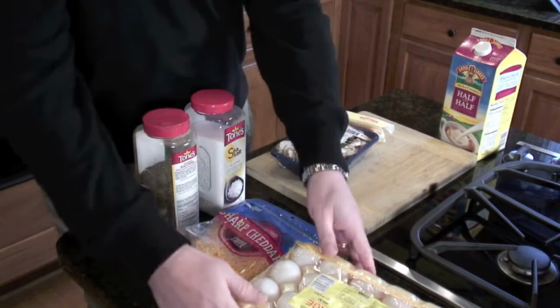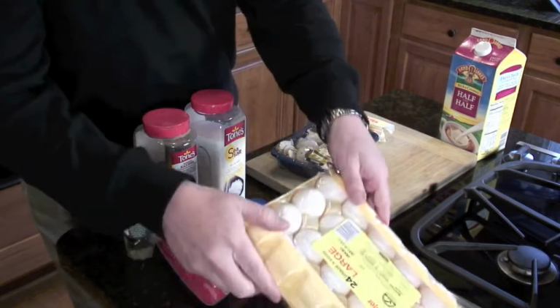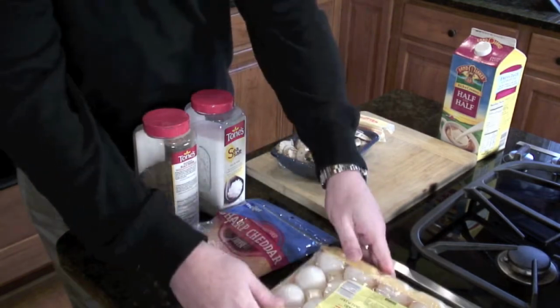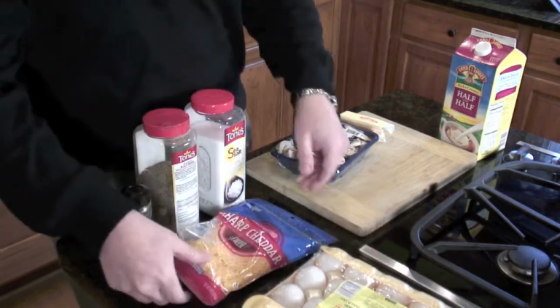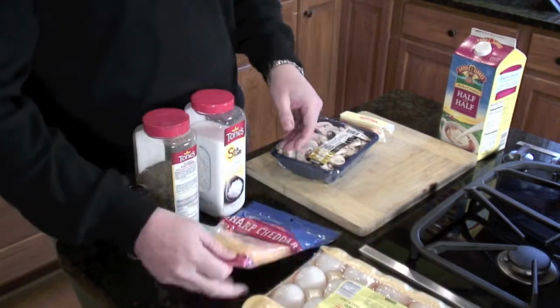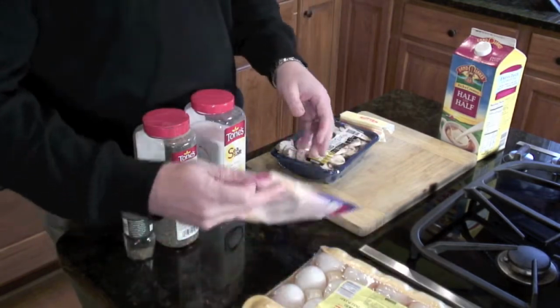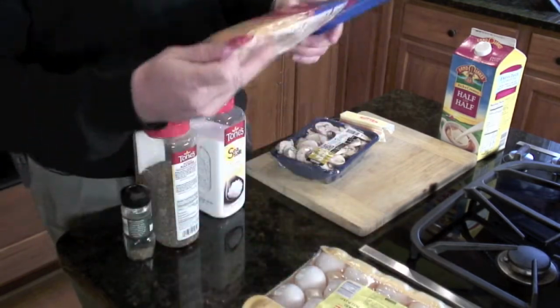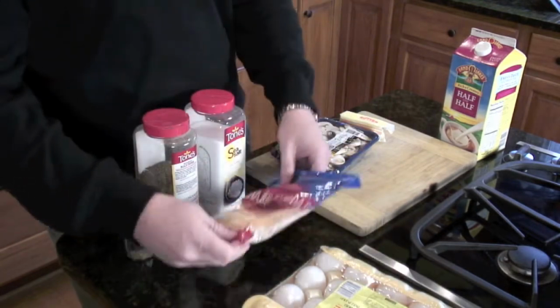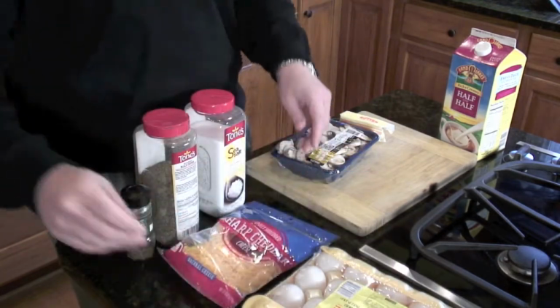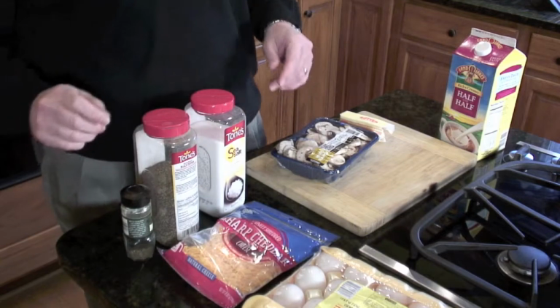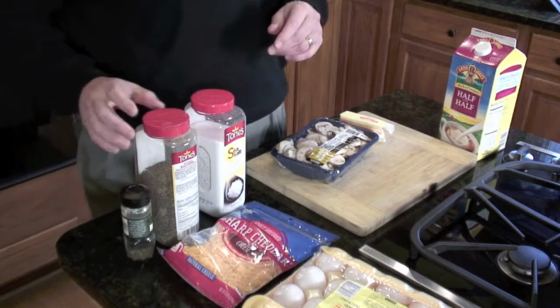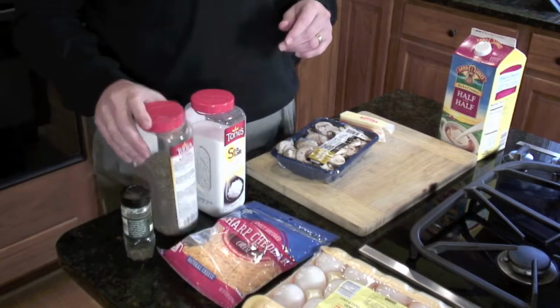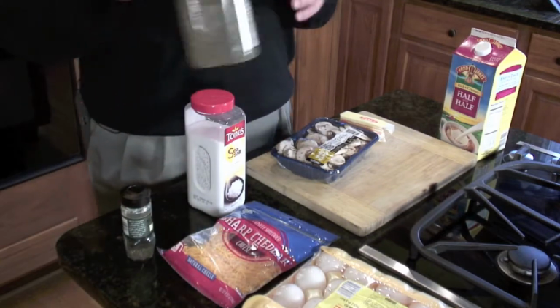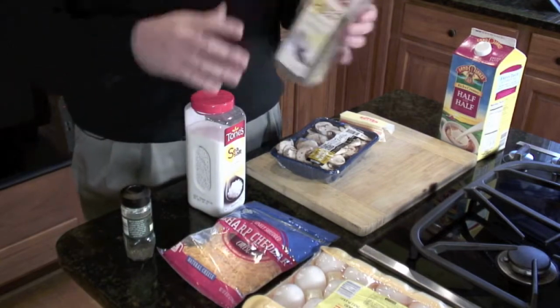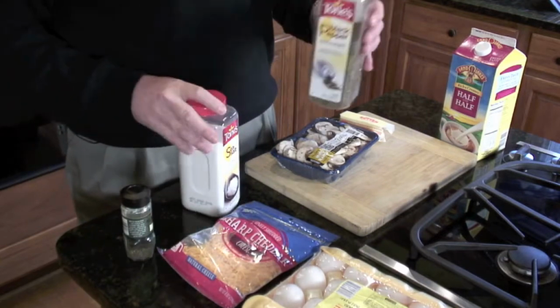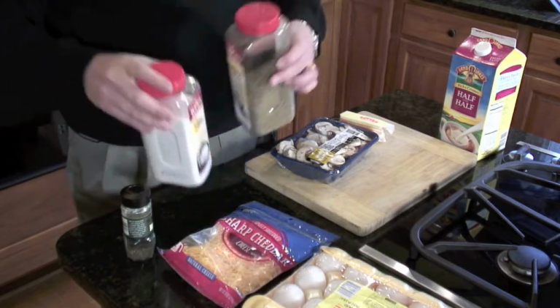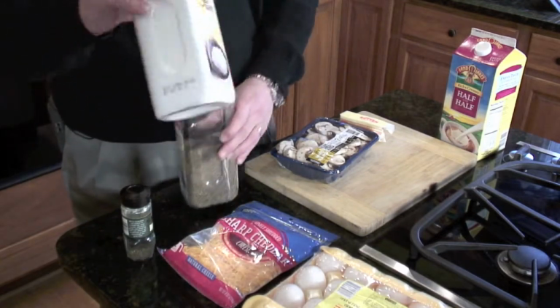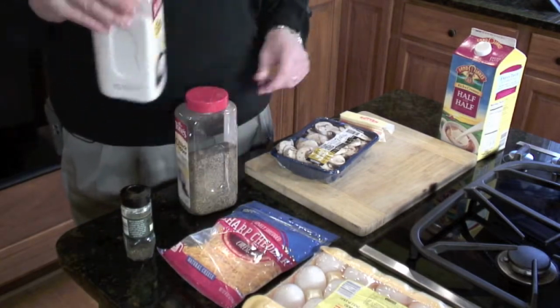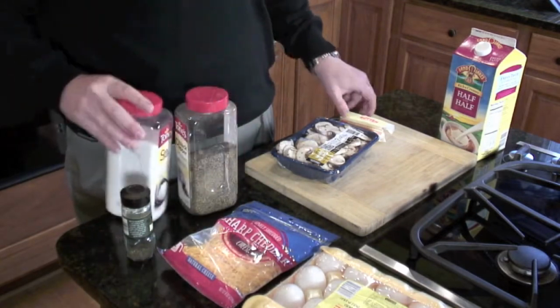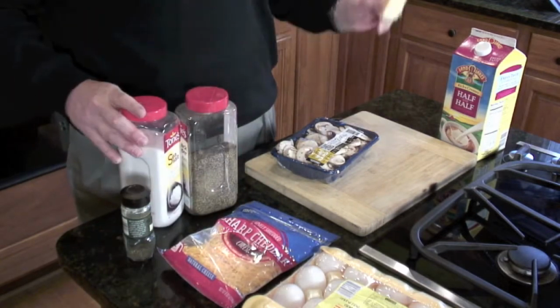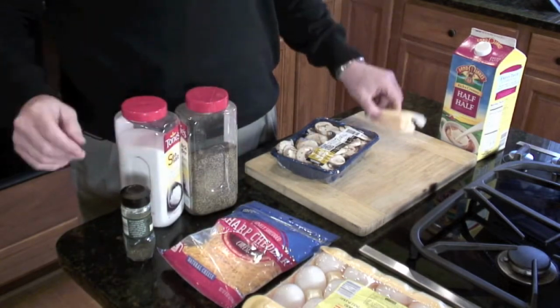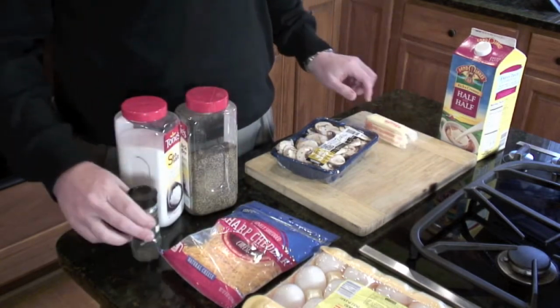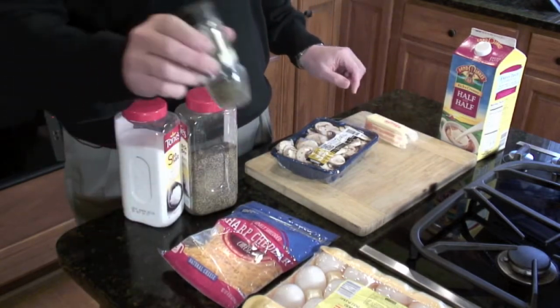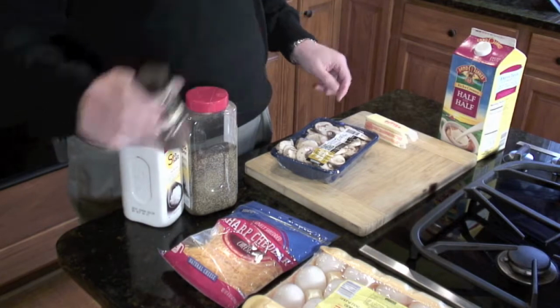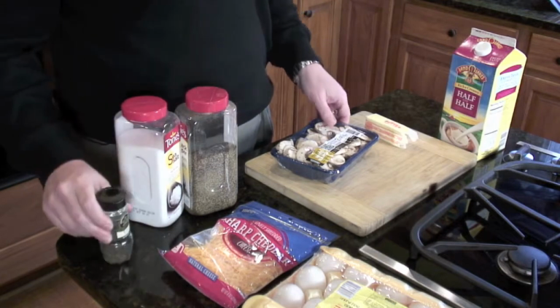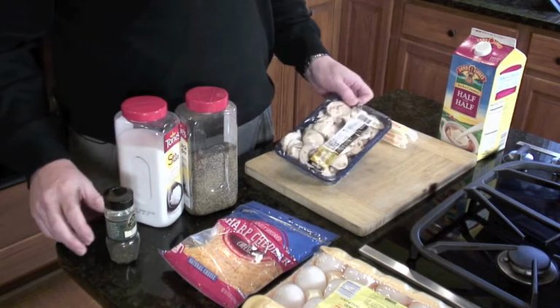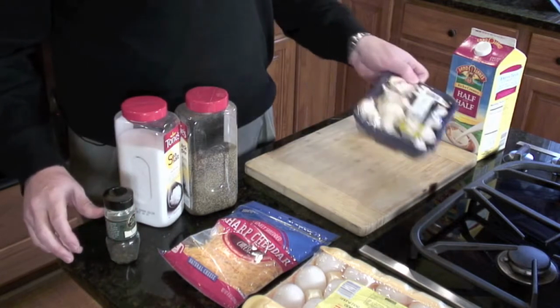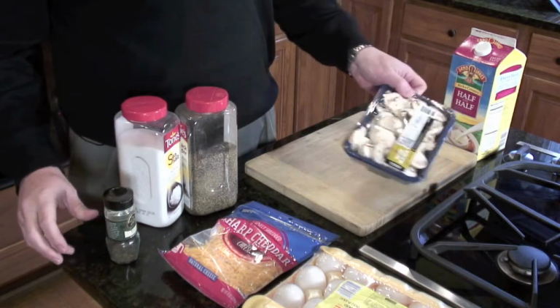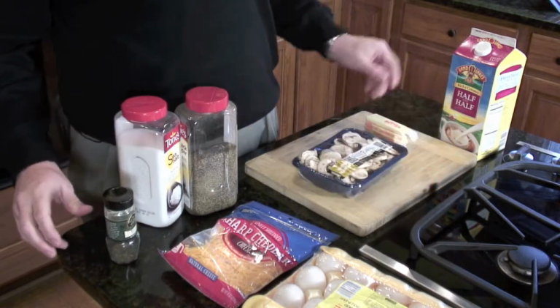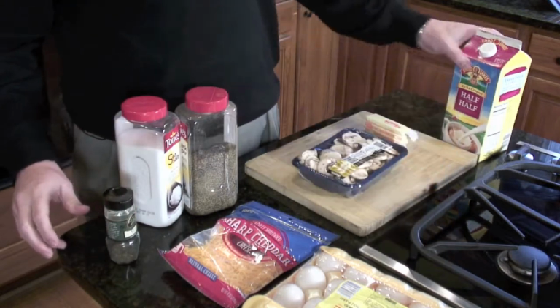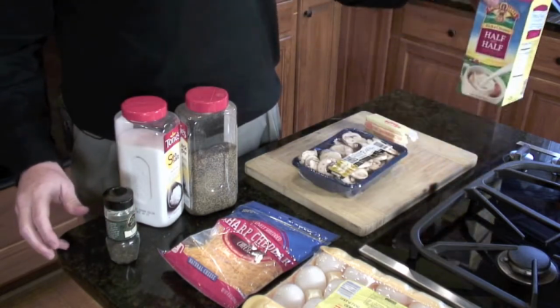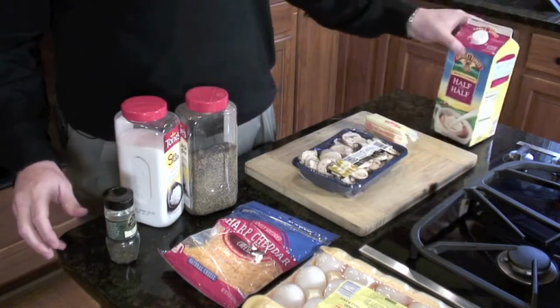Obviously eggs. You're going to need shredded sharp cheese — finely shredded is best. Black pepper, salt, butter, thyme, mushrooms, and half and half.